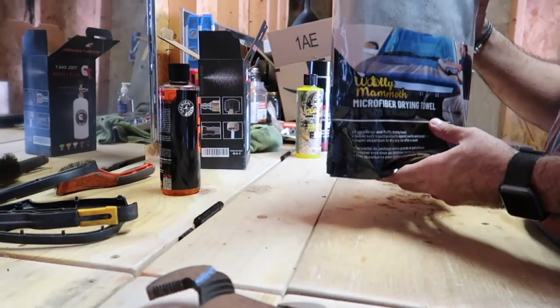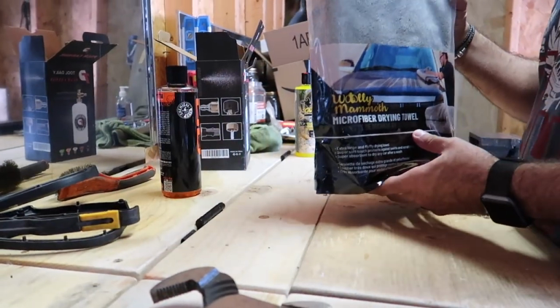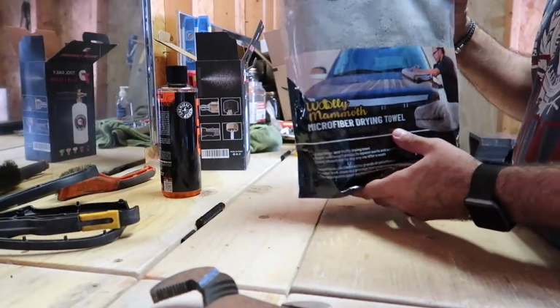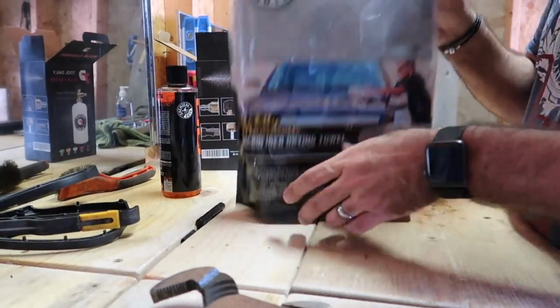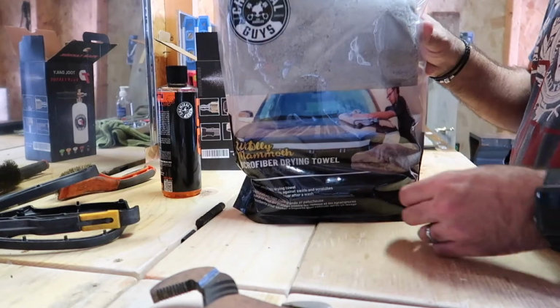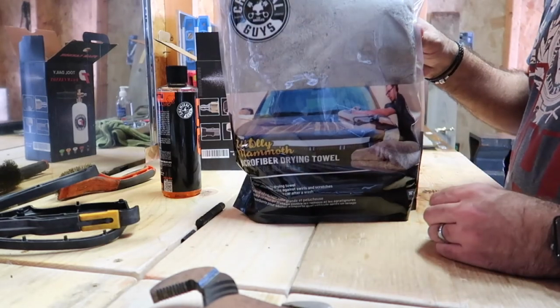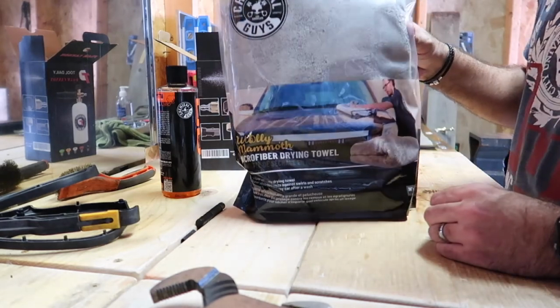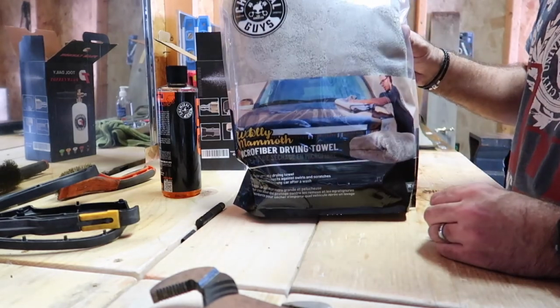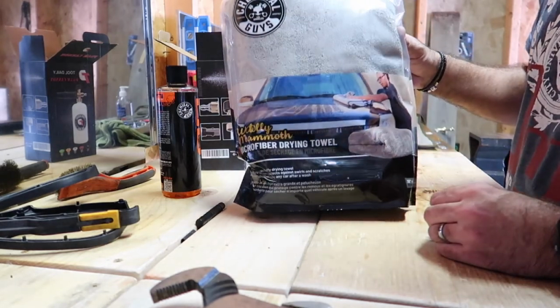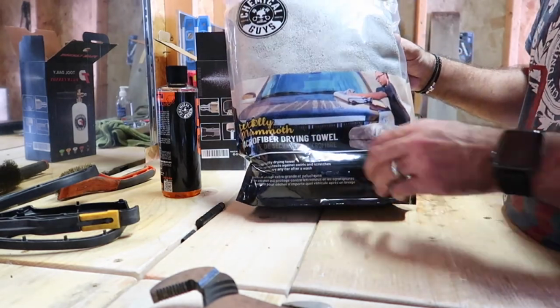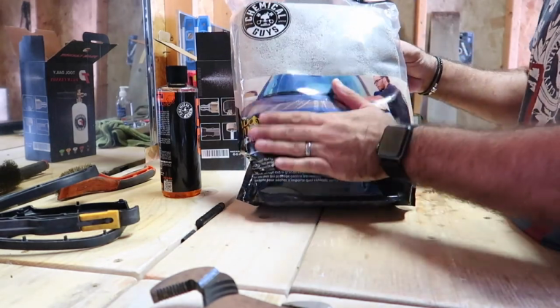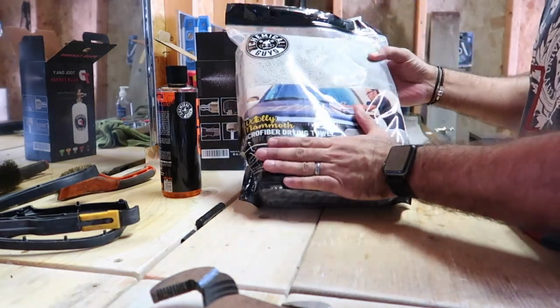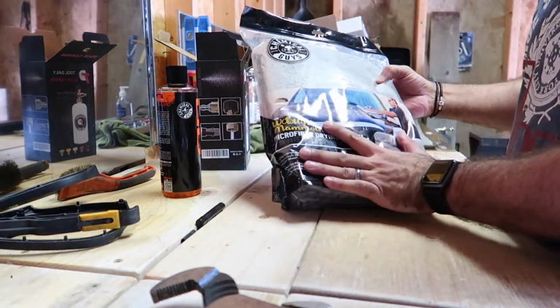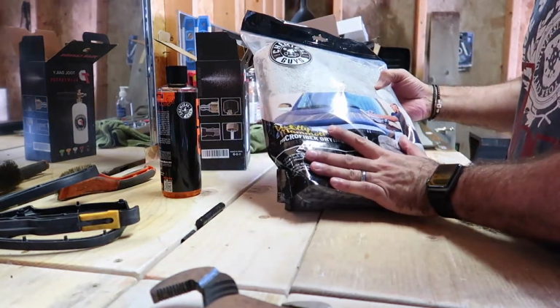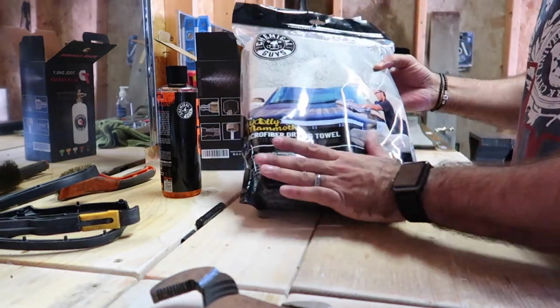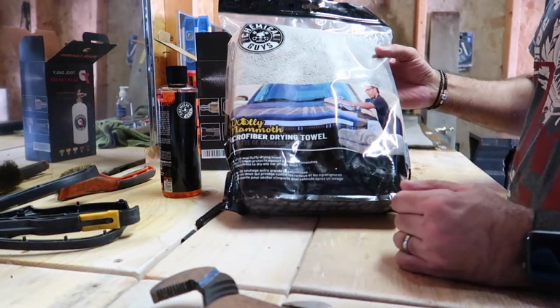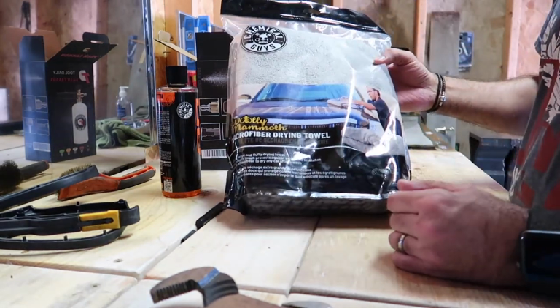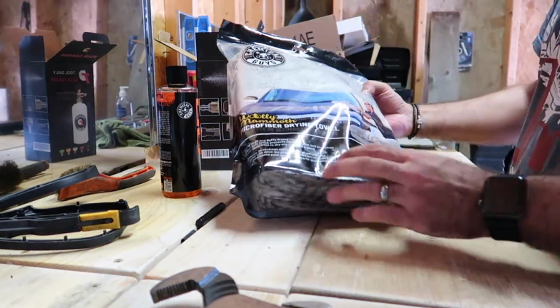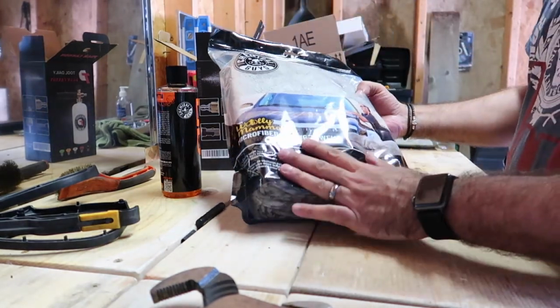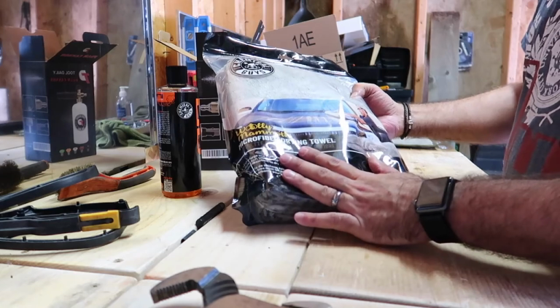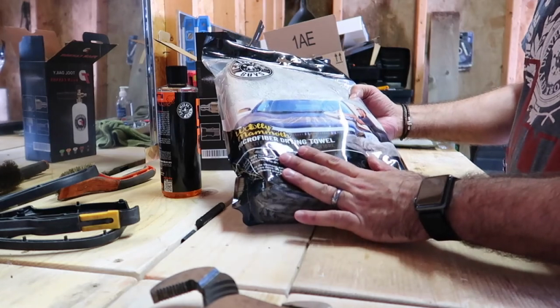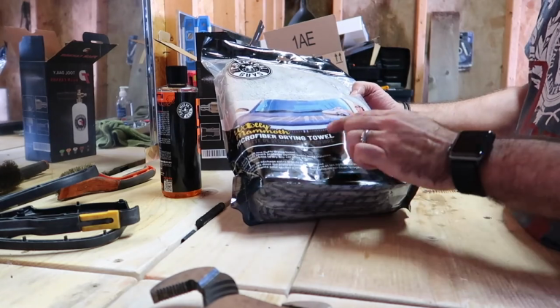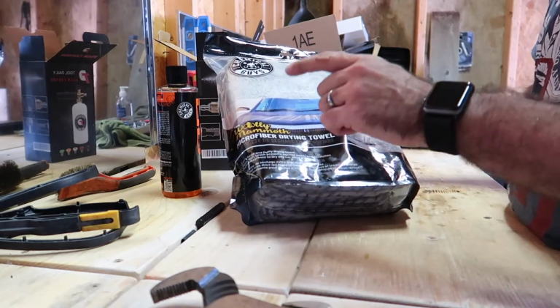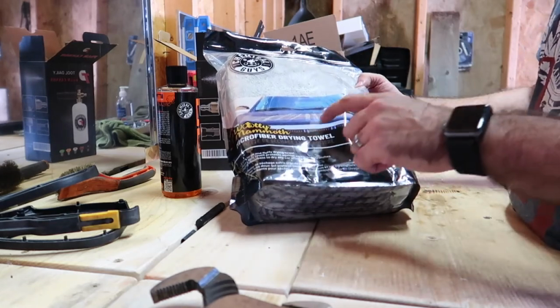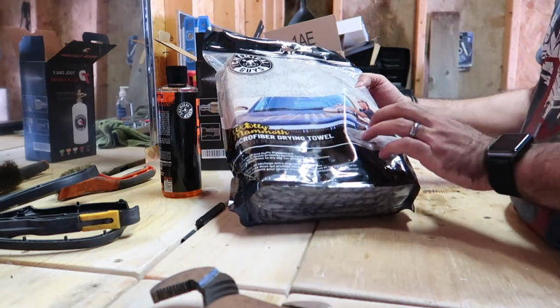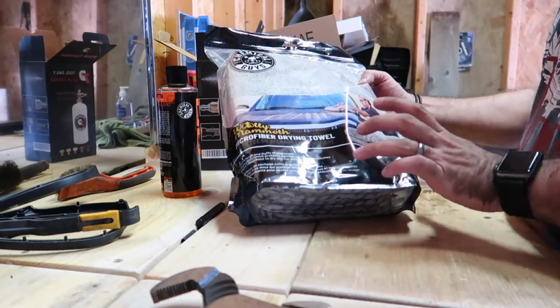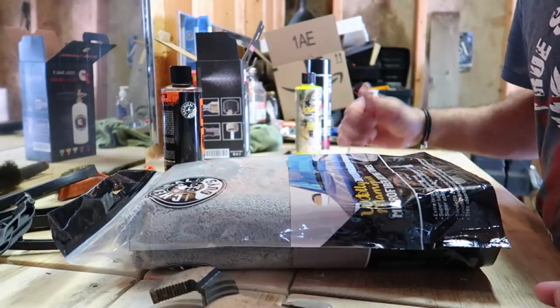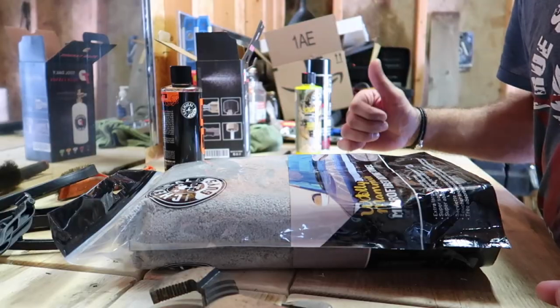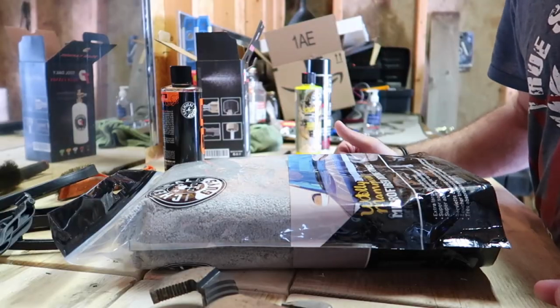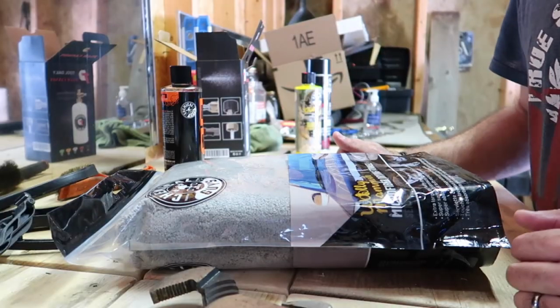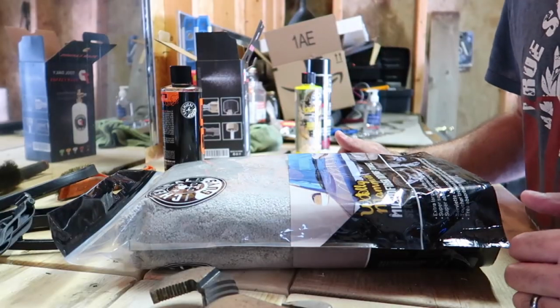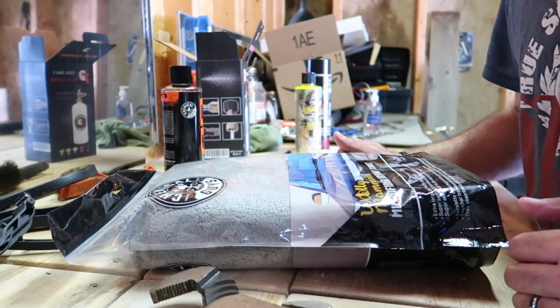I almost forgot one thing — also got this from the Chemical Guys. It's called the Woolly Mammoth — it's a microfiber drying towel. All right, let's get over to the cars and start getting them cleaned.